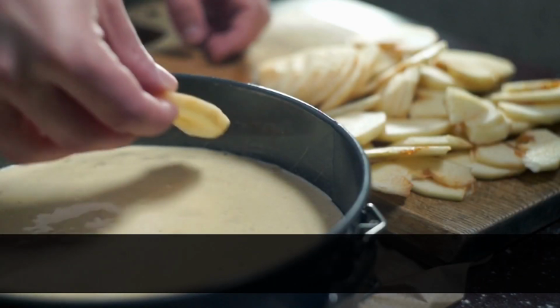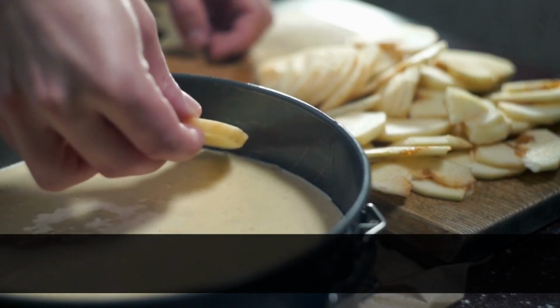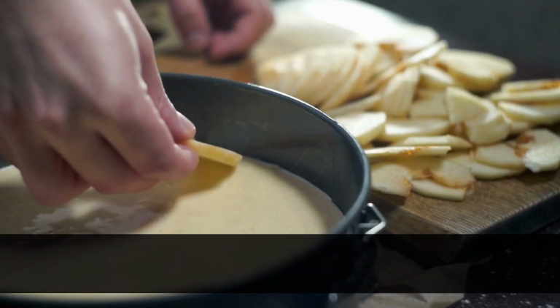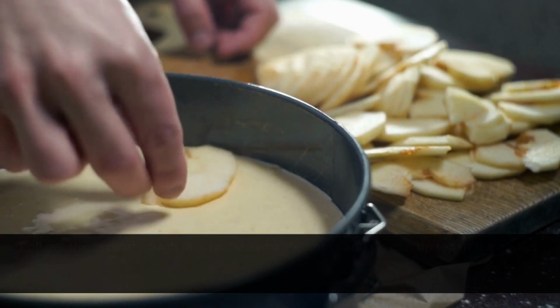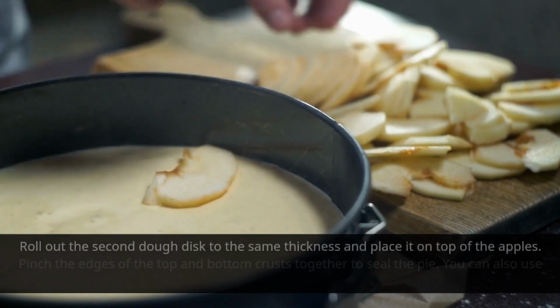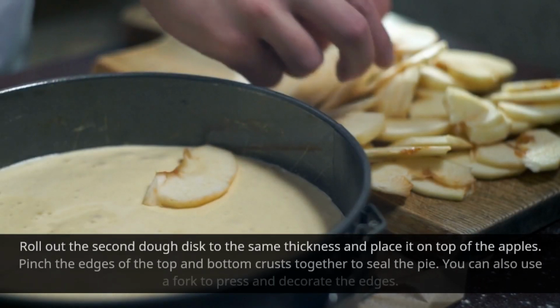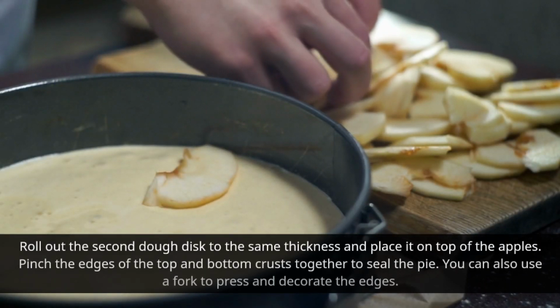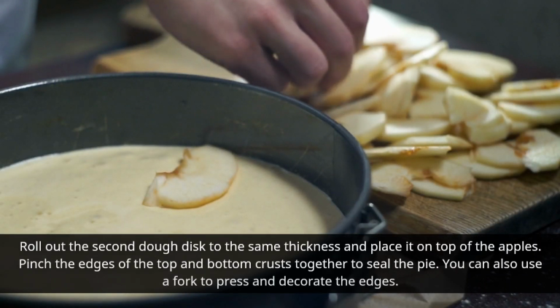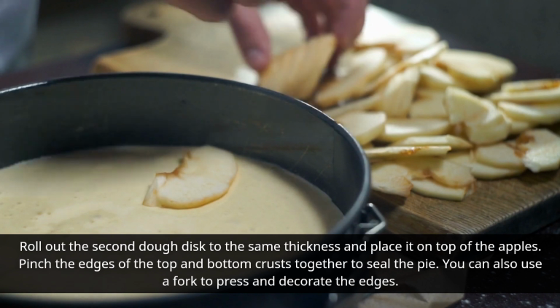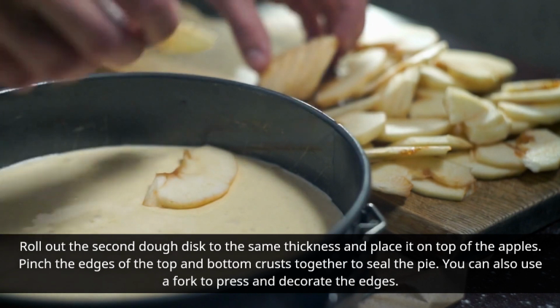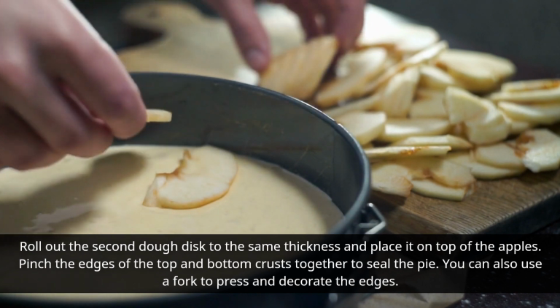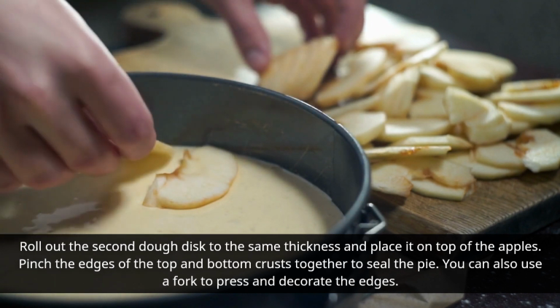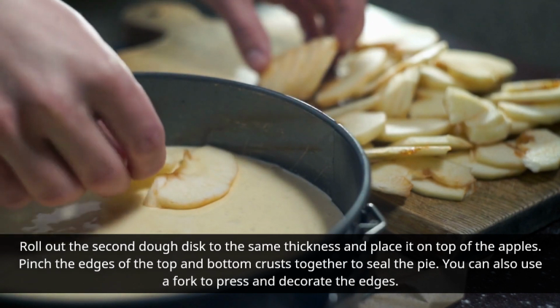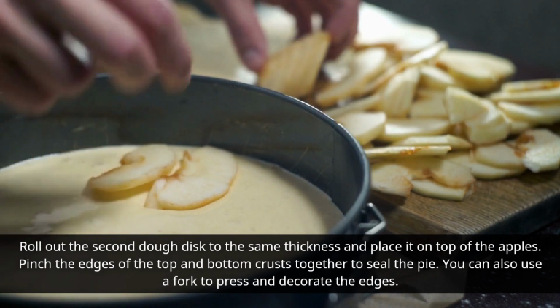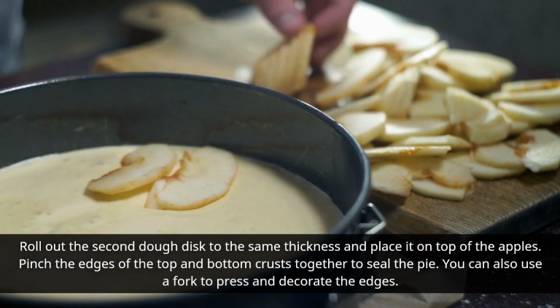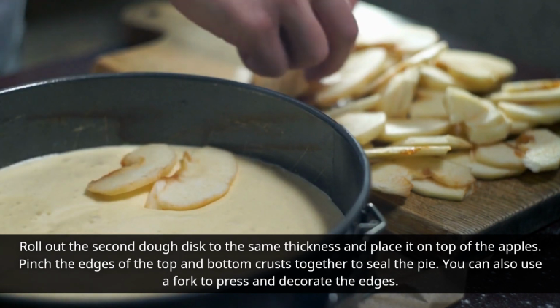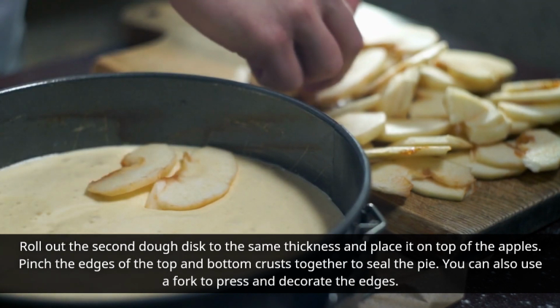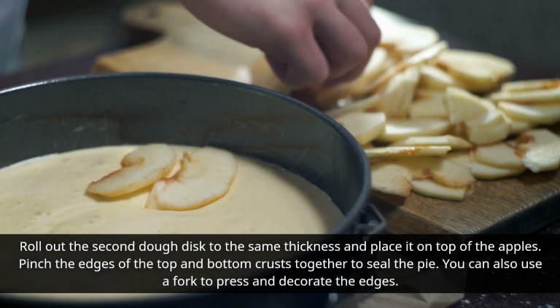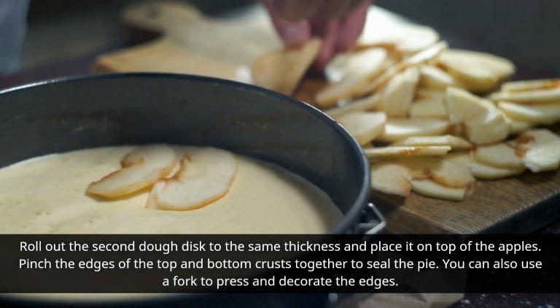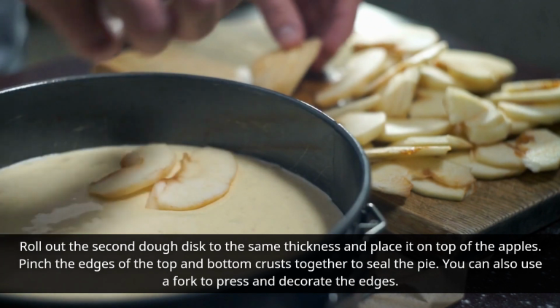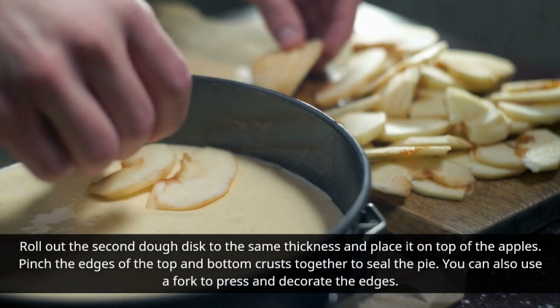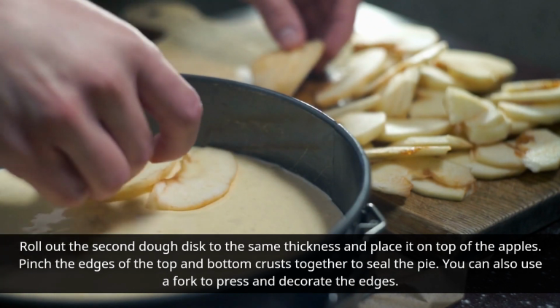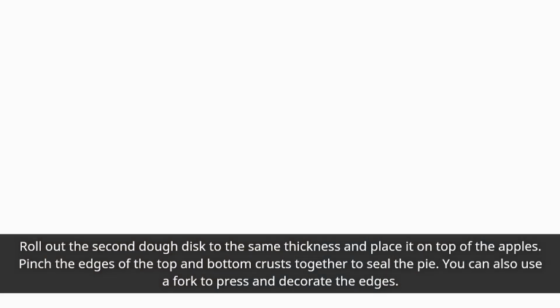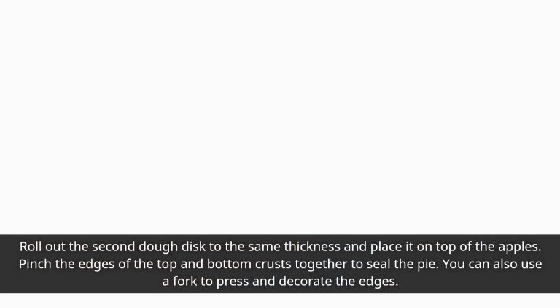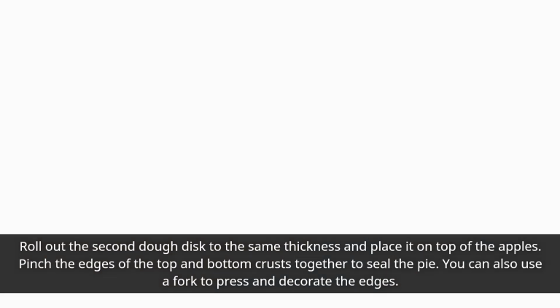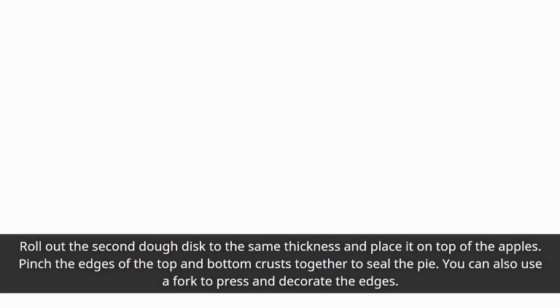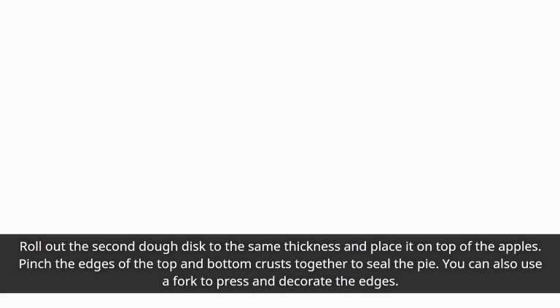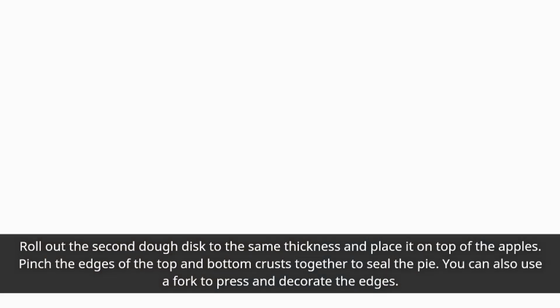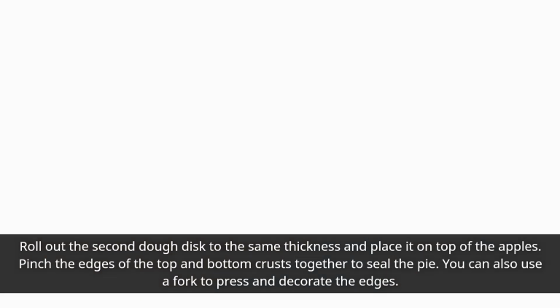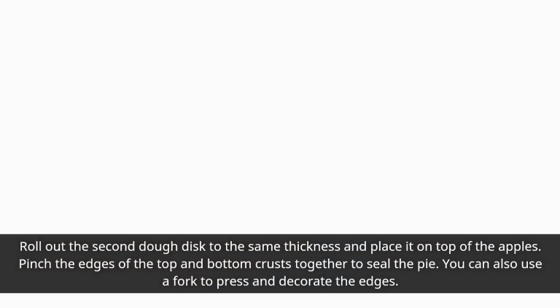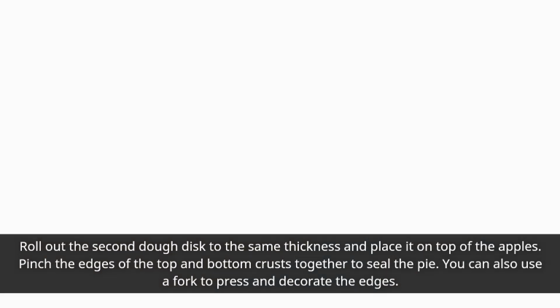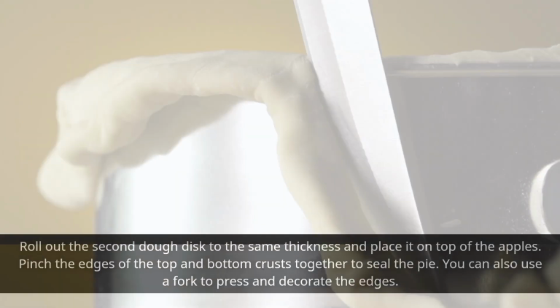Roll out the second dough disk to the same thickness and place it on top of the apples. Pinch the edges of the top and bottom crusts together to seal the pie. You can also use a fork to press and decorate the edges.